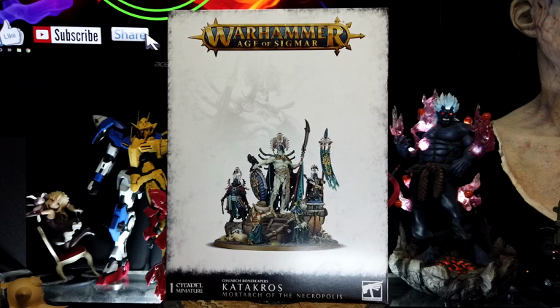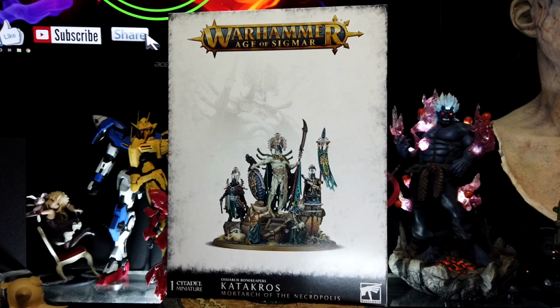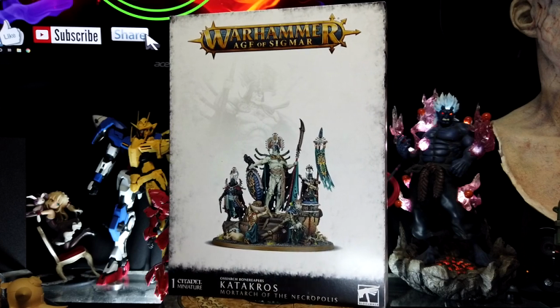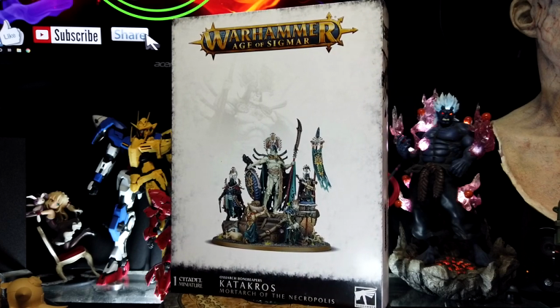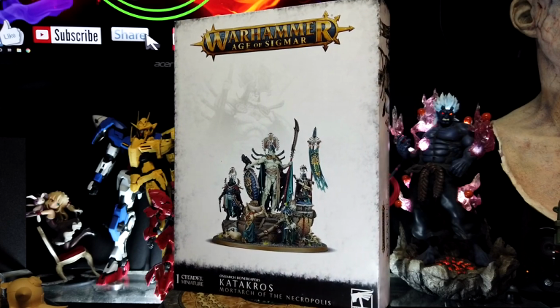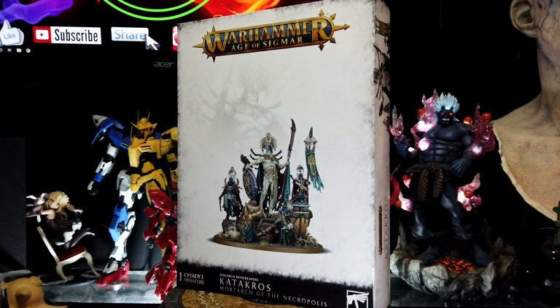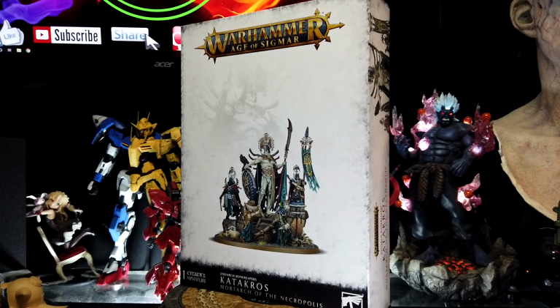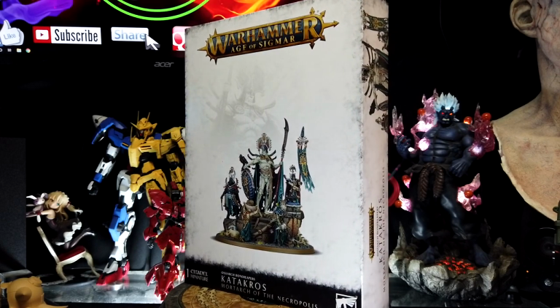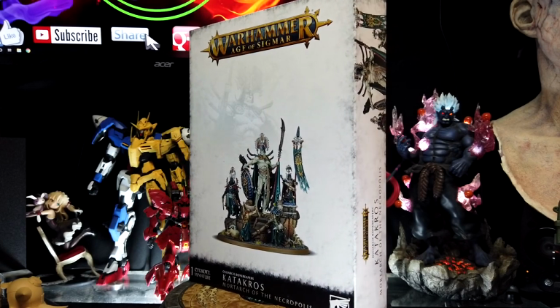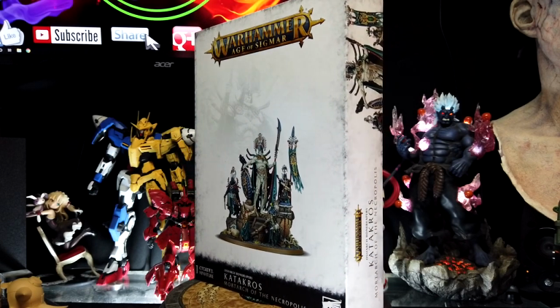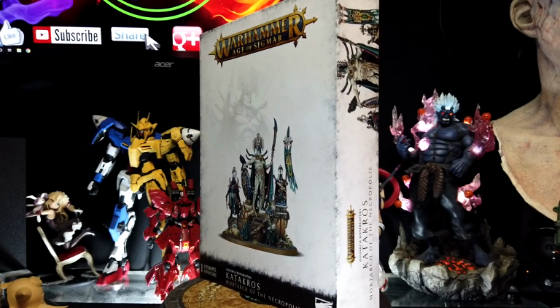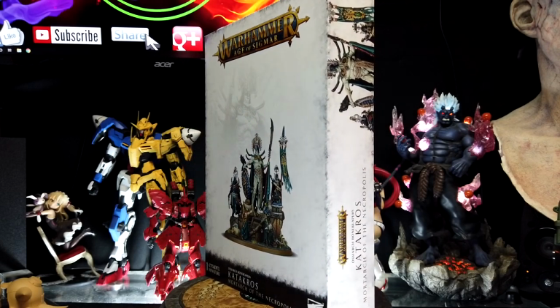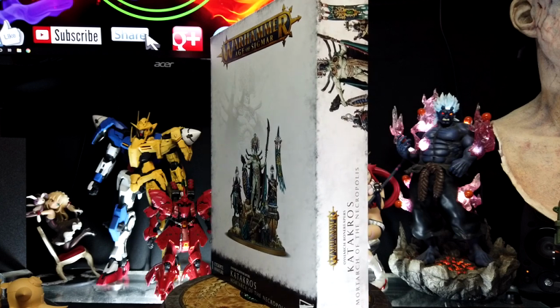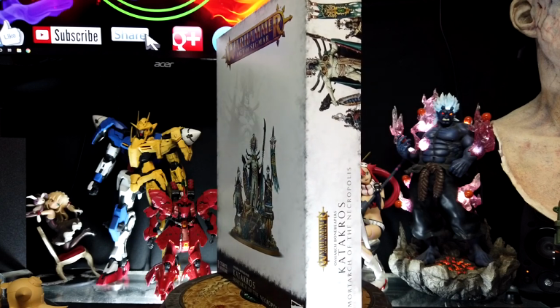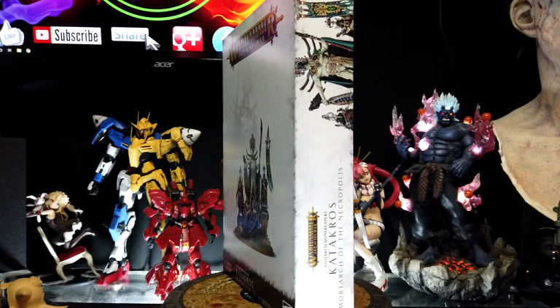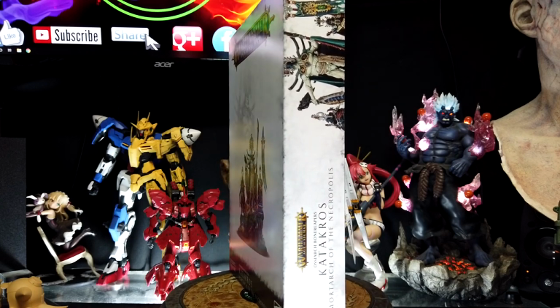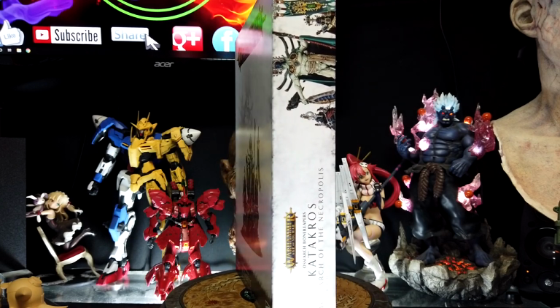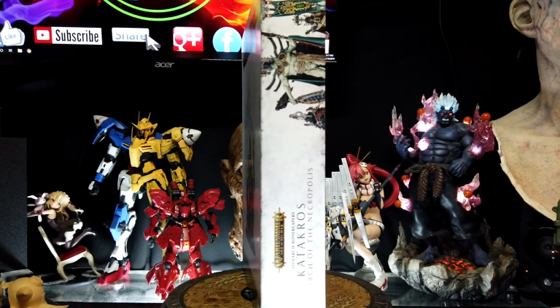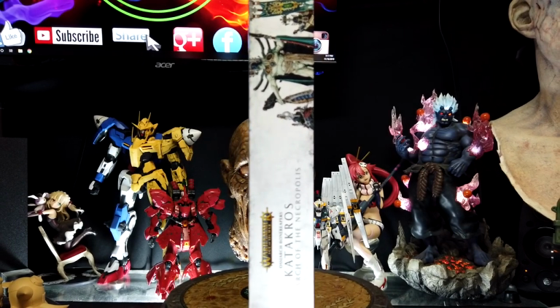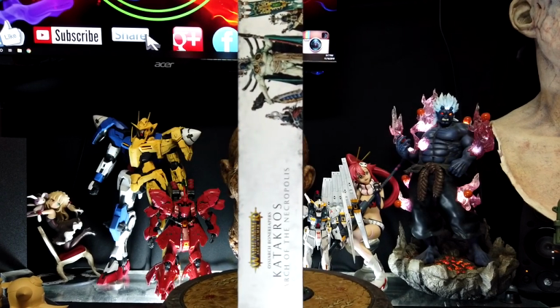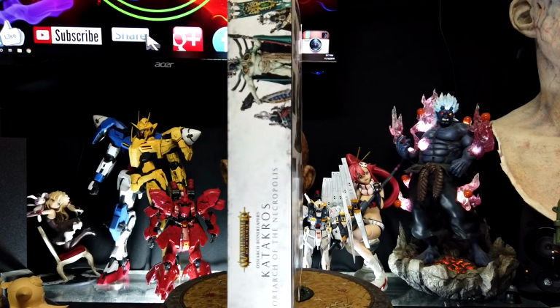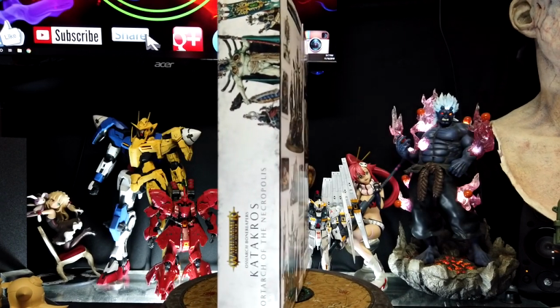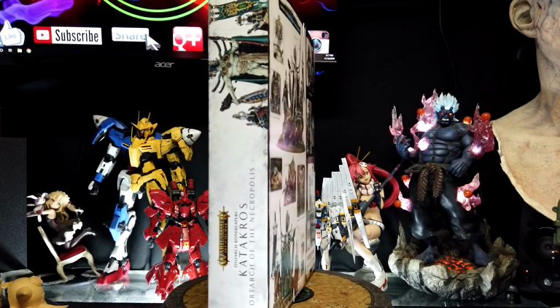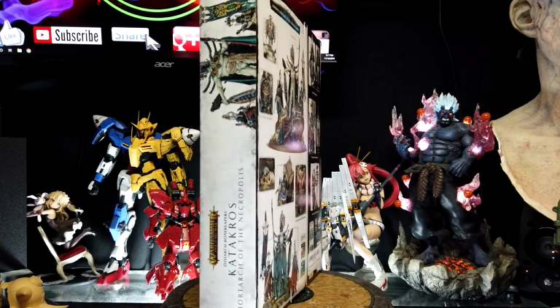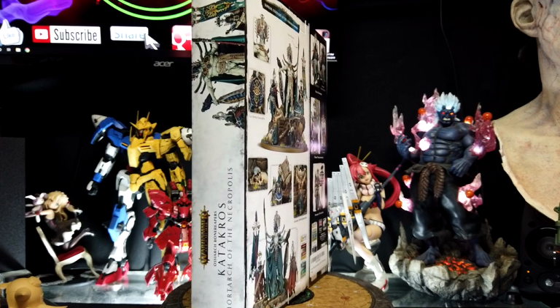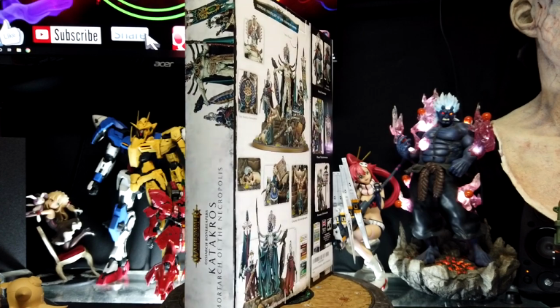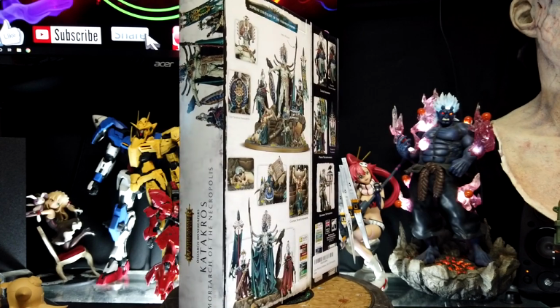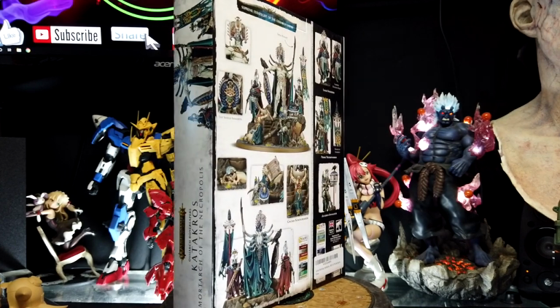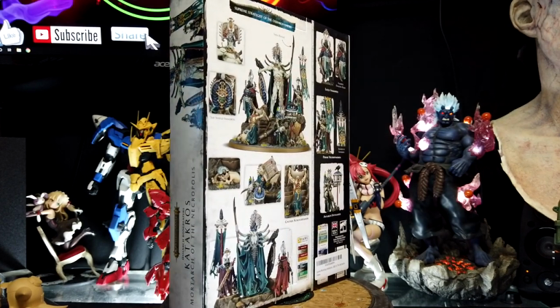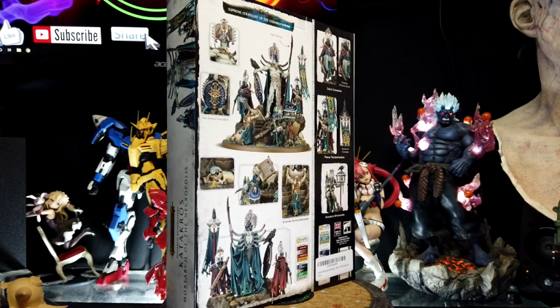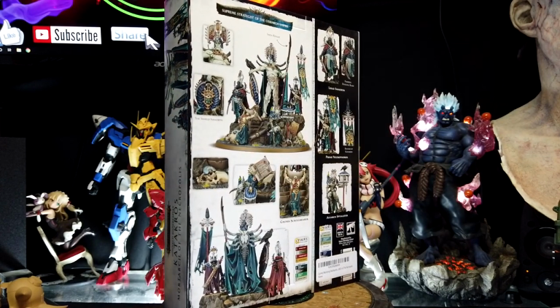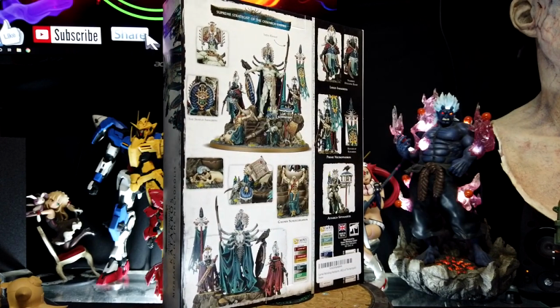What's going on everybody, Dave back again. Today we're going to be taking a look at something from Warhammer Age of Sigmar. This is going to be from the Osiarch Bone Reapers new release: Catacross, Mortarck of the Necropolis.